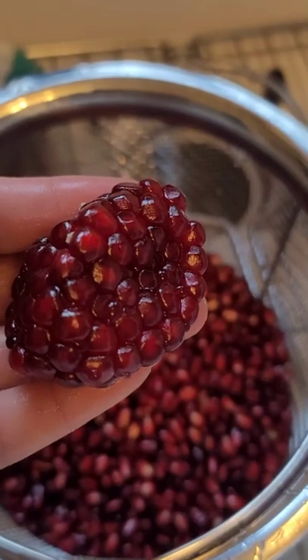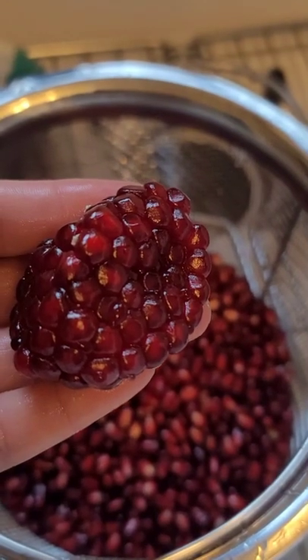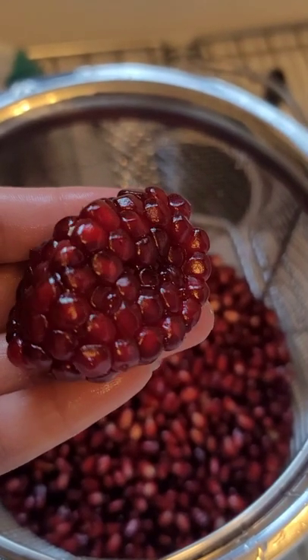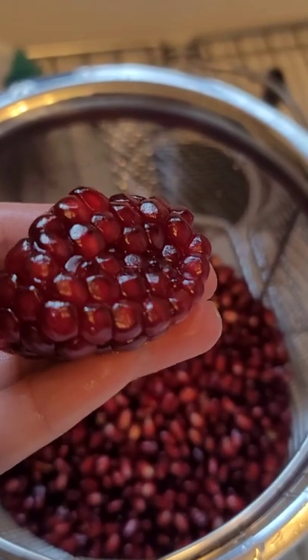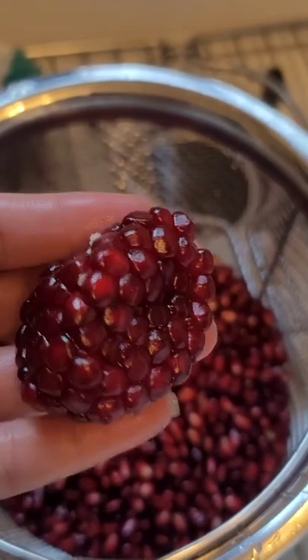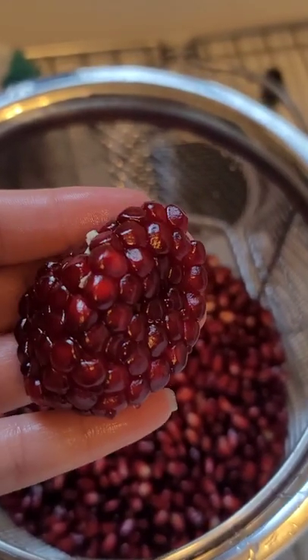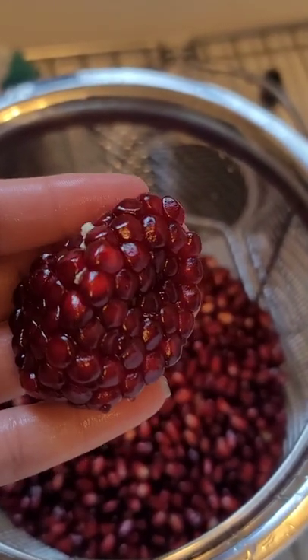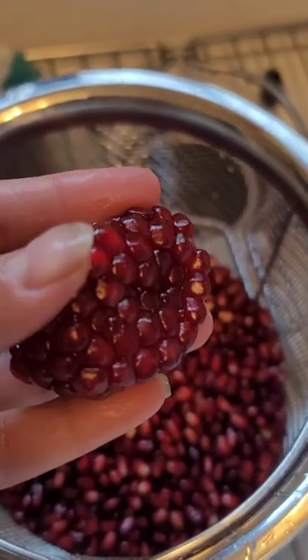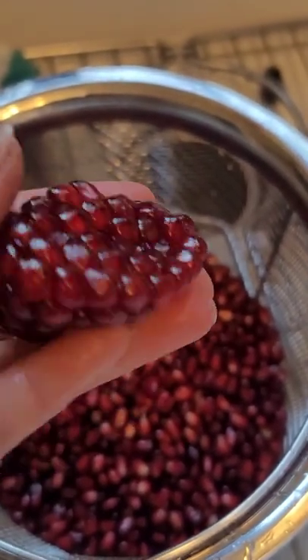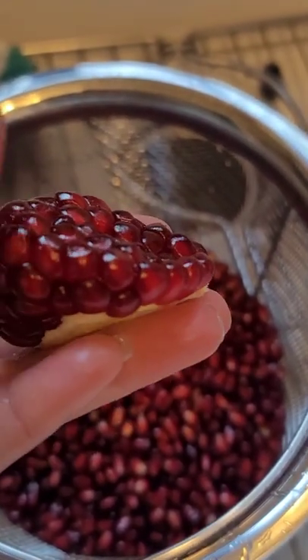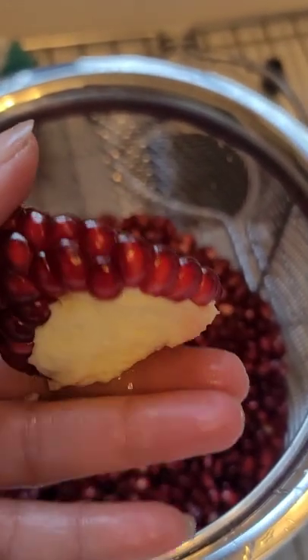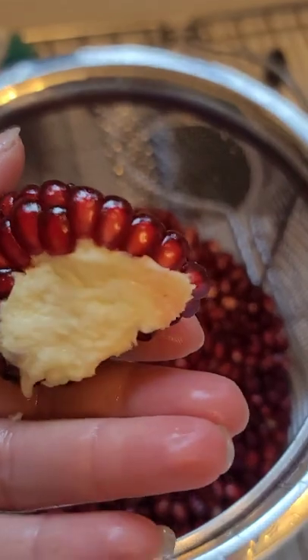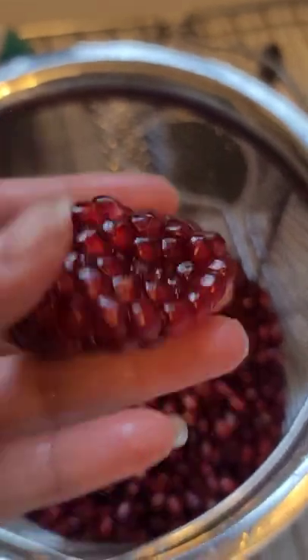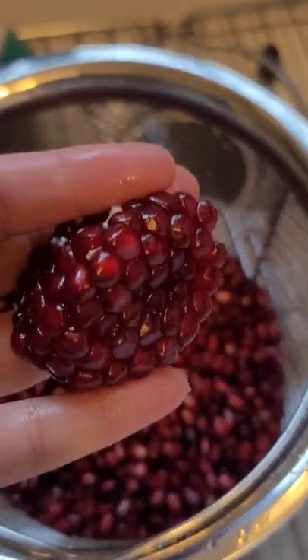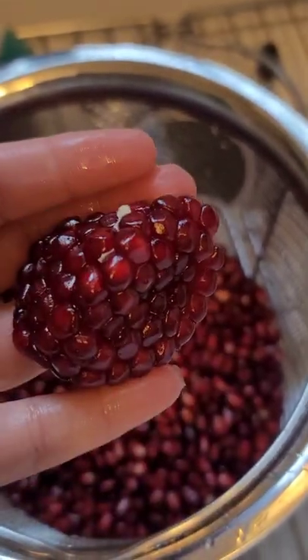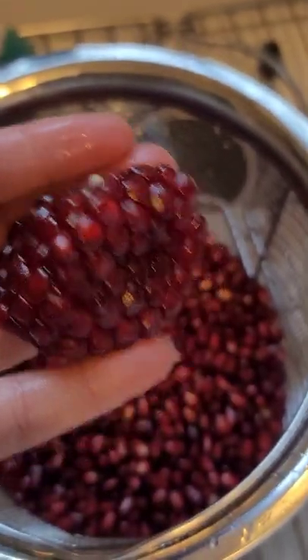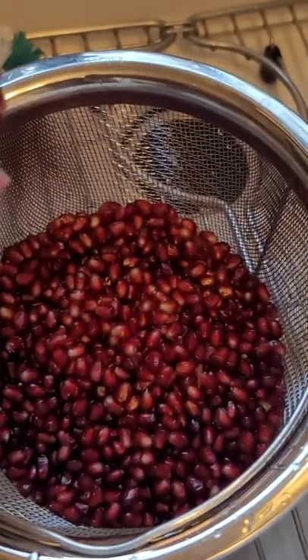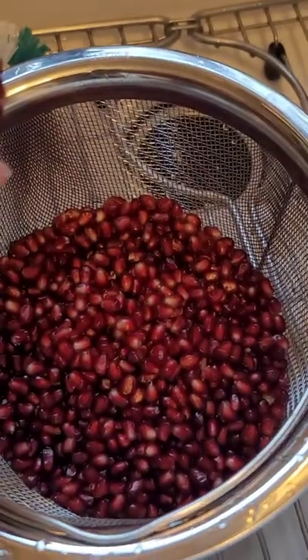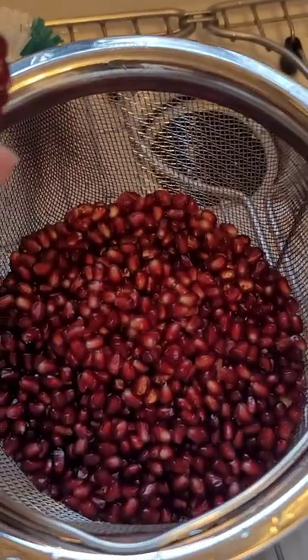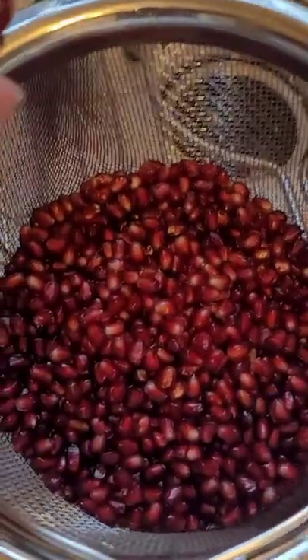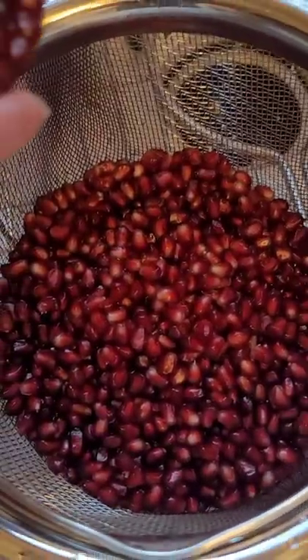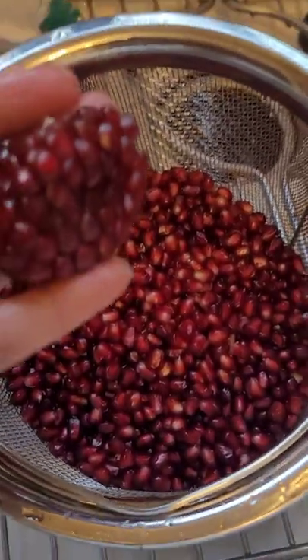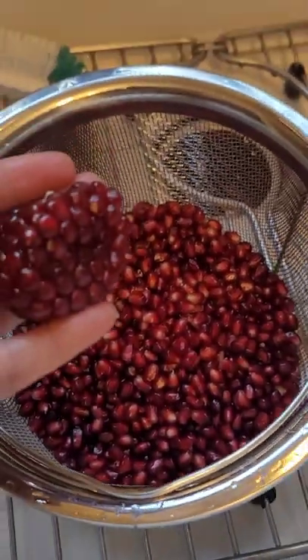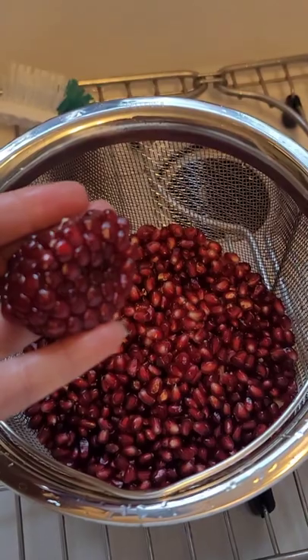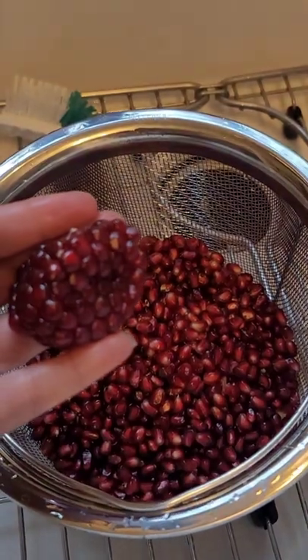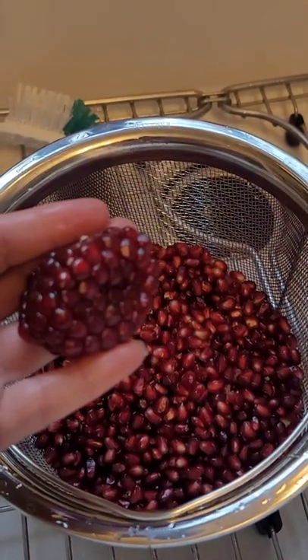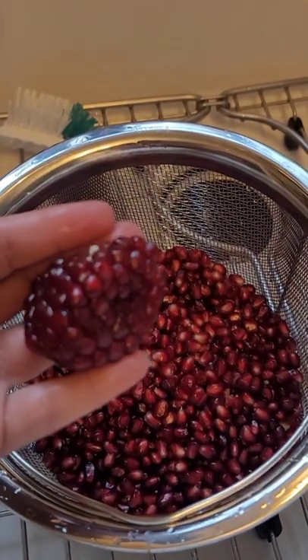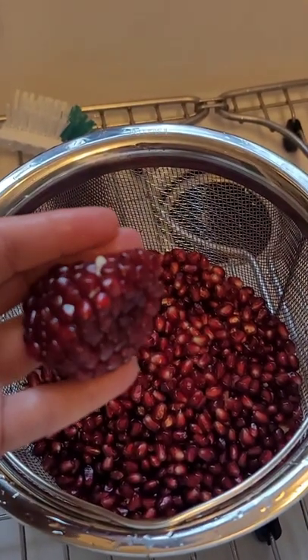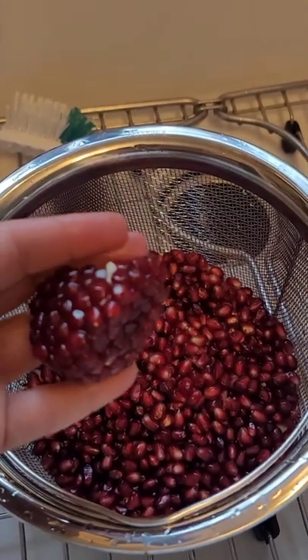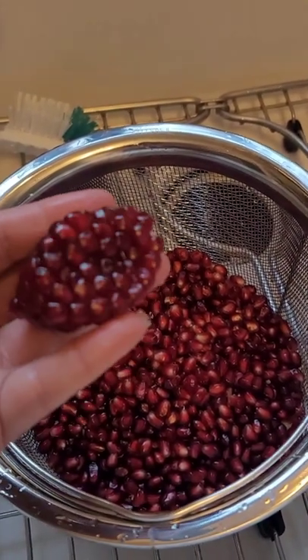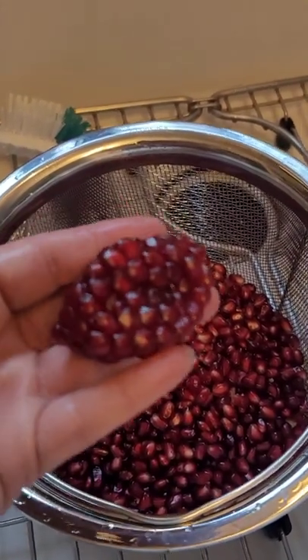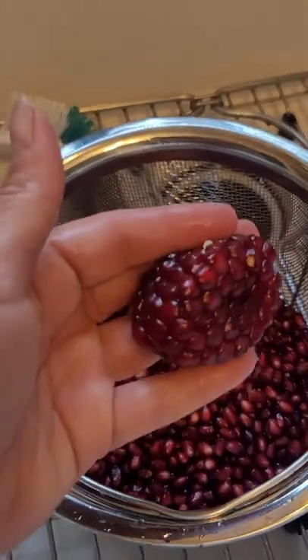Hey everybody, it's pomegranate season — my favorite season! I'm going to show you how I use a simple little juicer to juice these pomegranate arils. This is about two and a half pomegranates, and let's get to it.